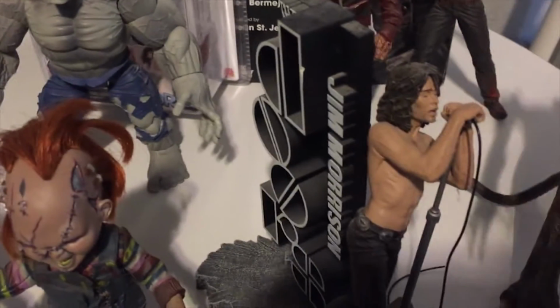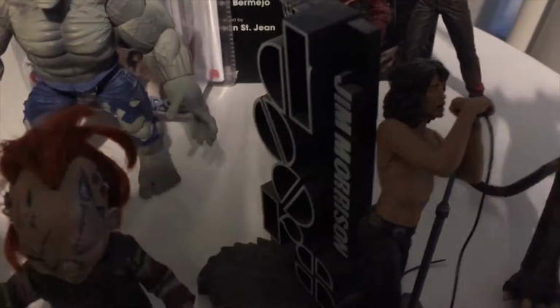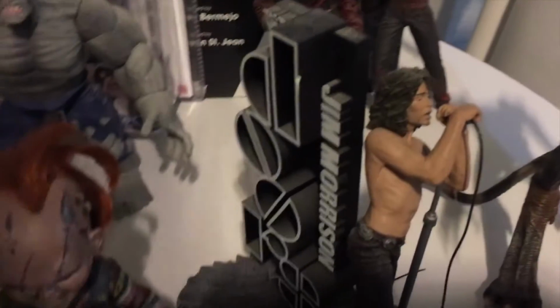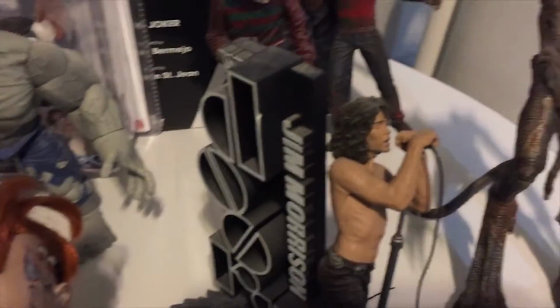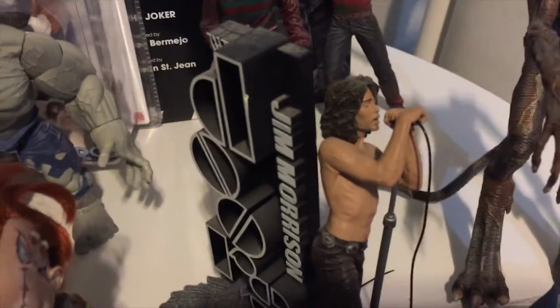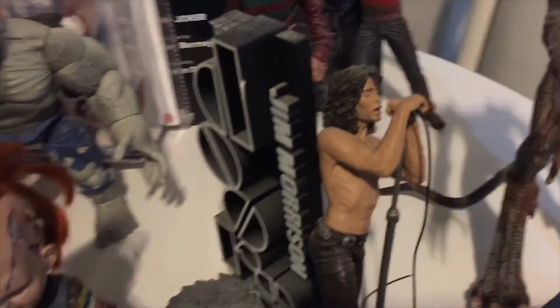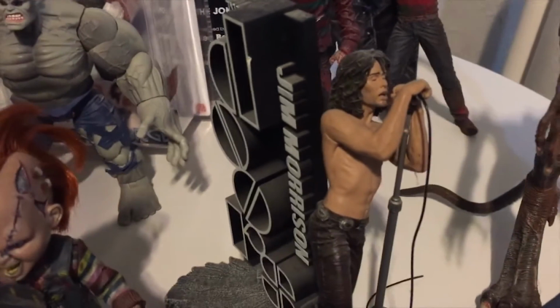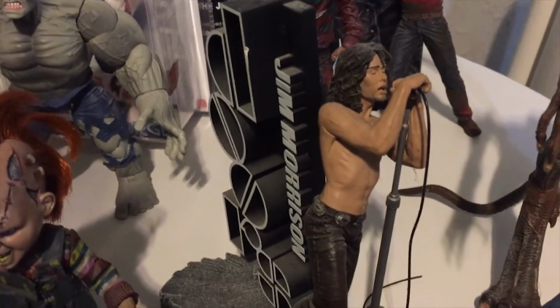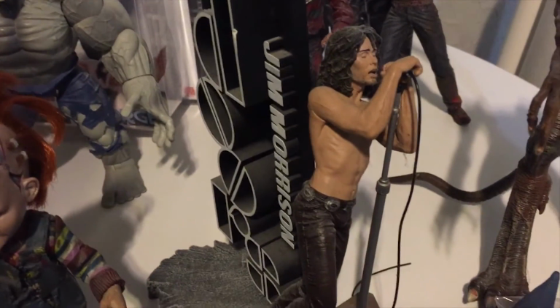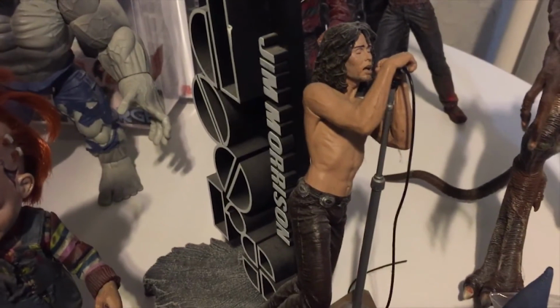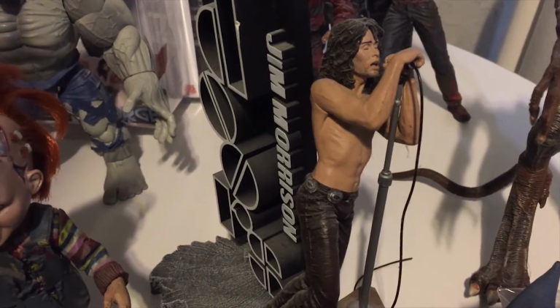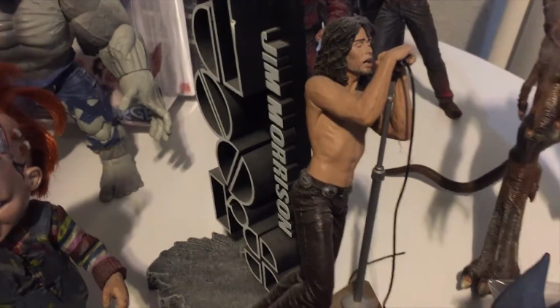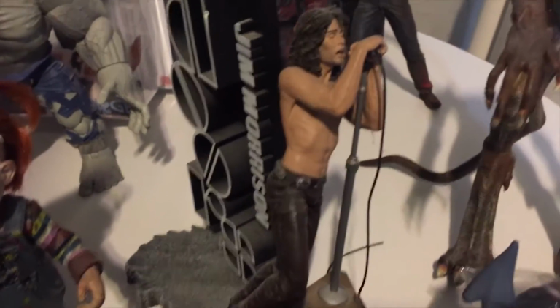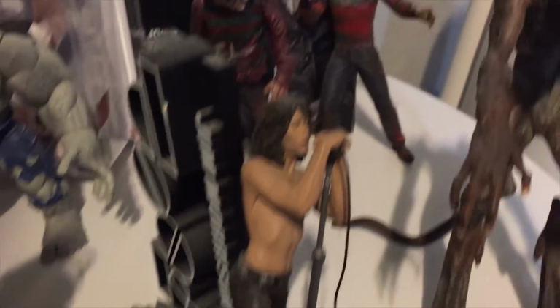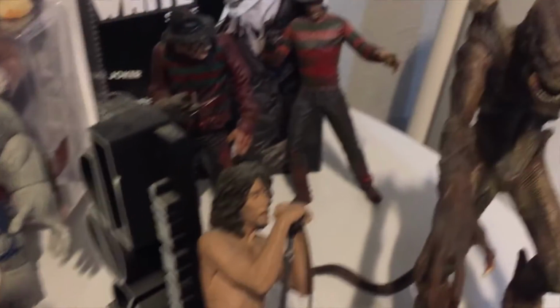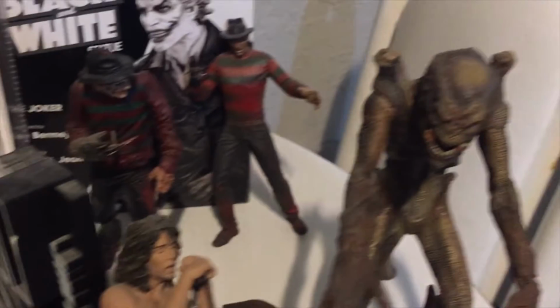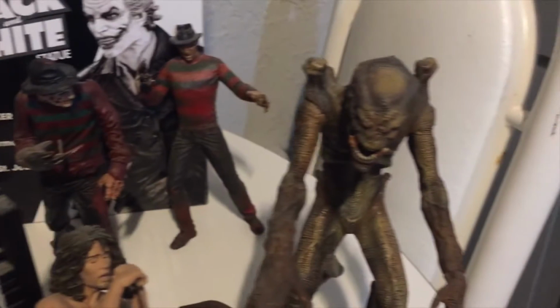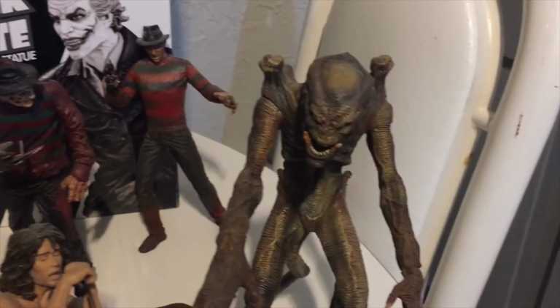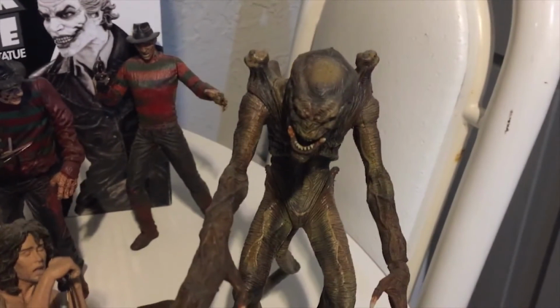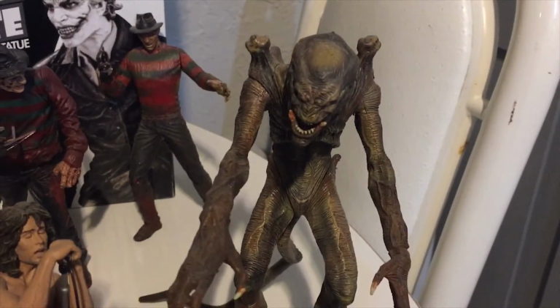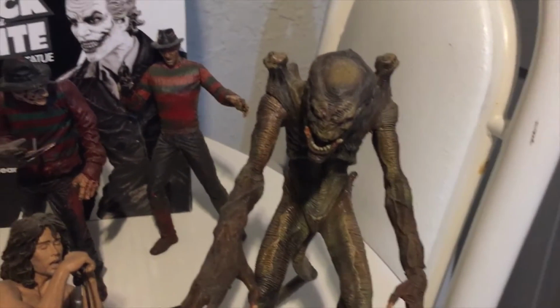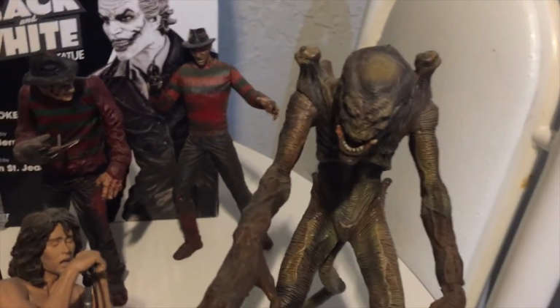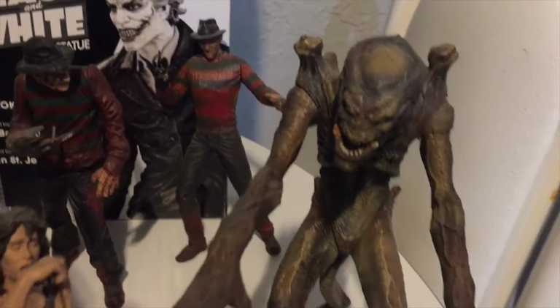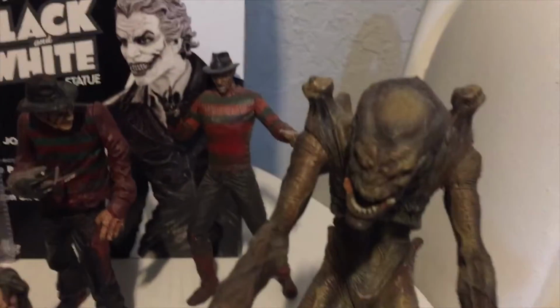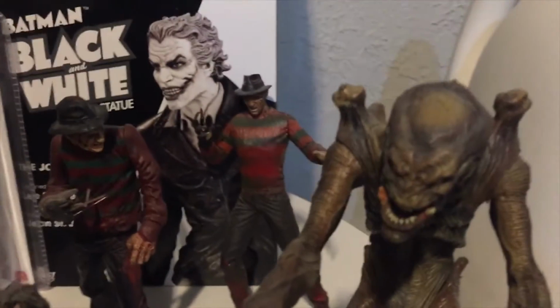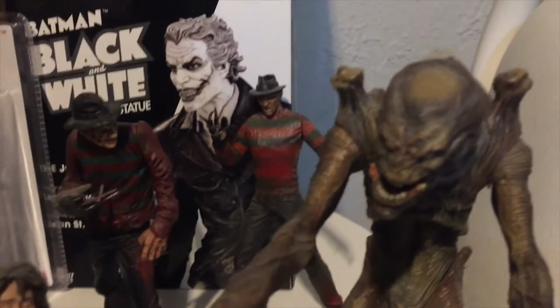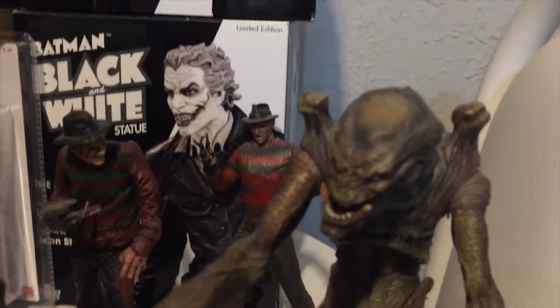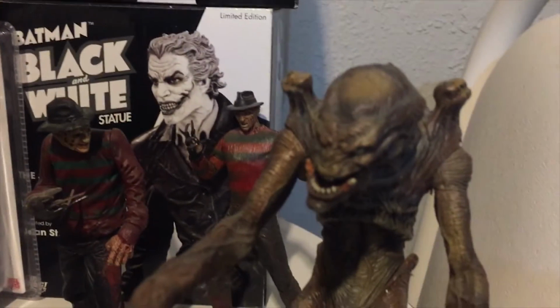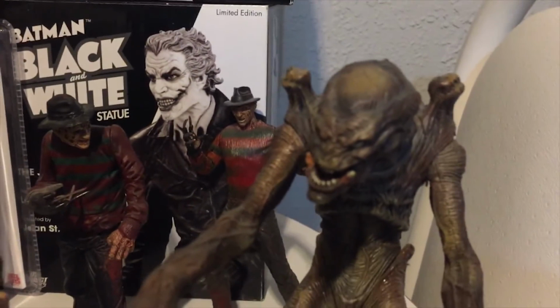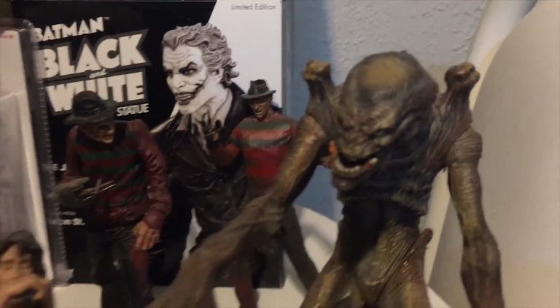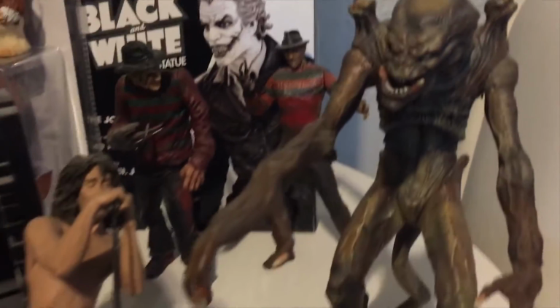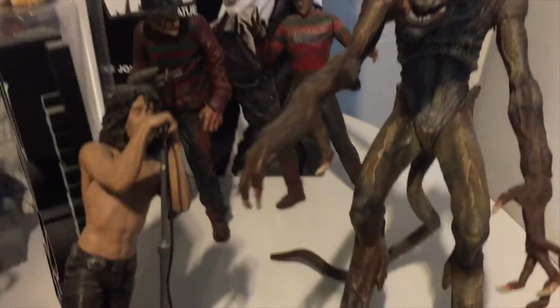Jim Morrison playset — that's also McFarlane. He made a rock and roll series, real dynamite. One of my favorites: Pumpkinhead, almost a 10-inch action figure there. And let's move on.